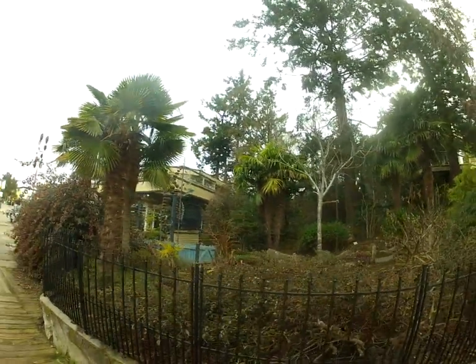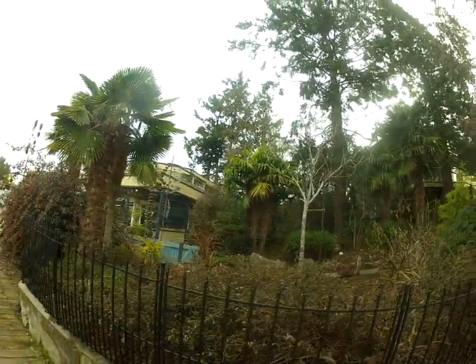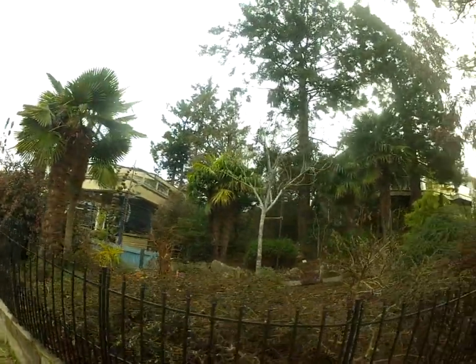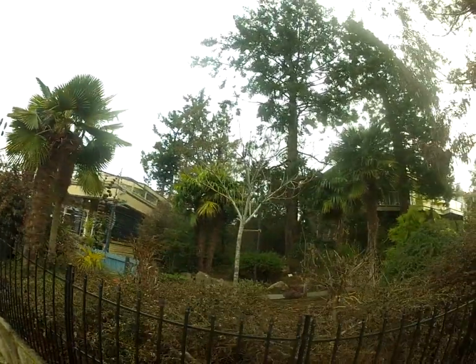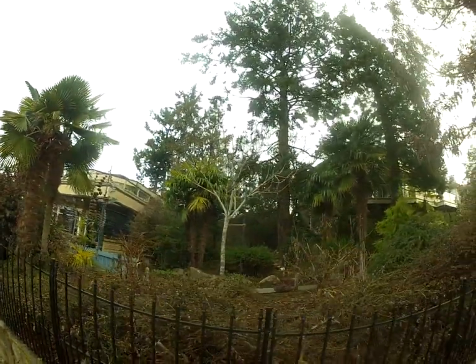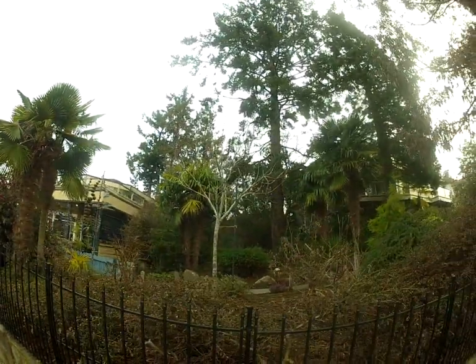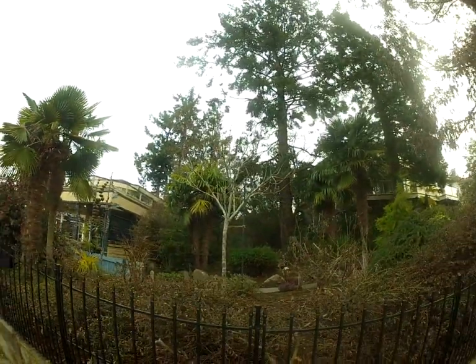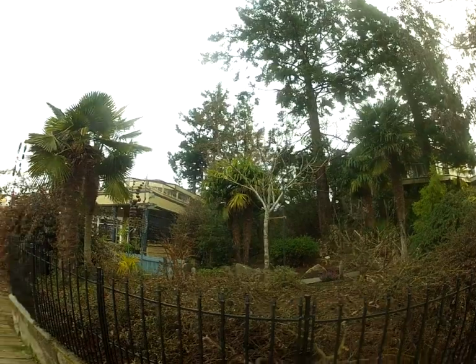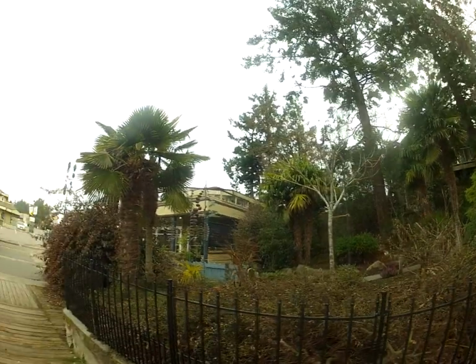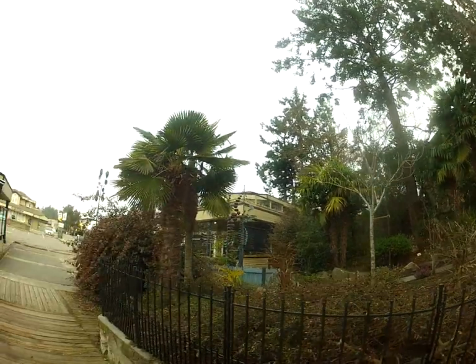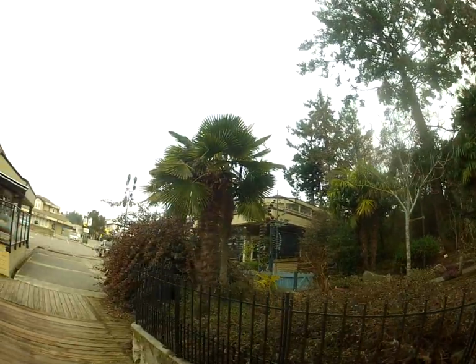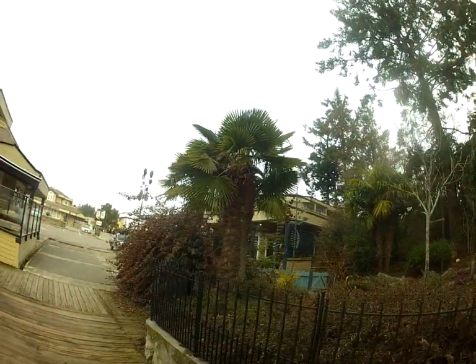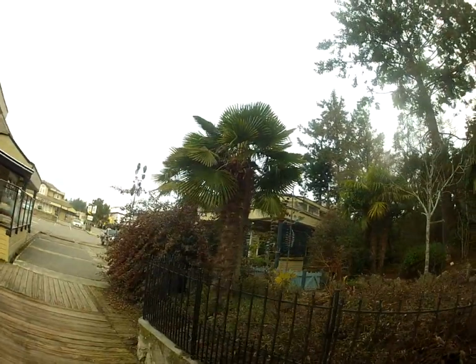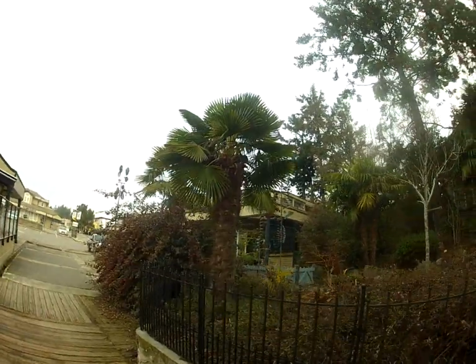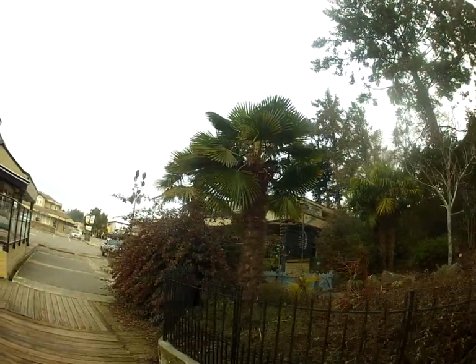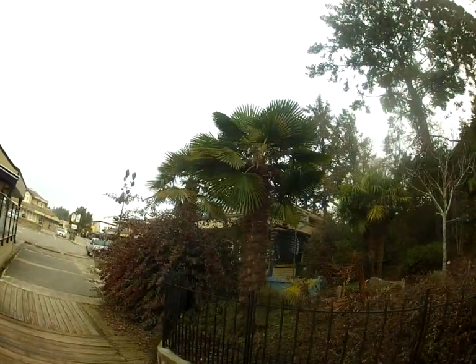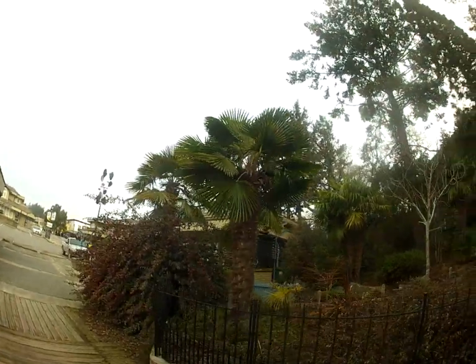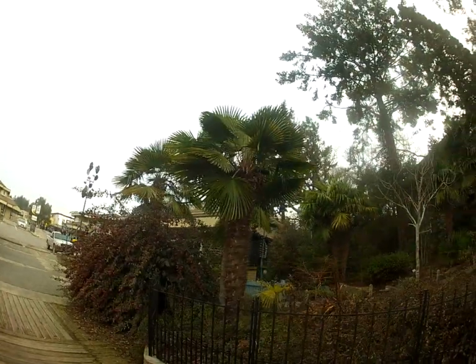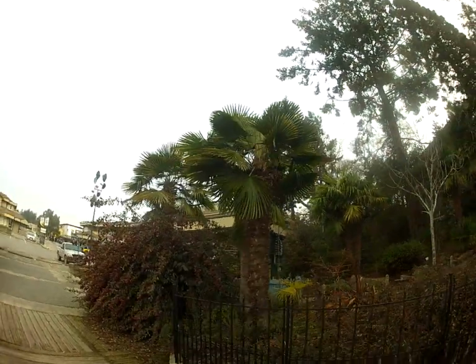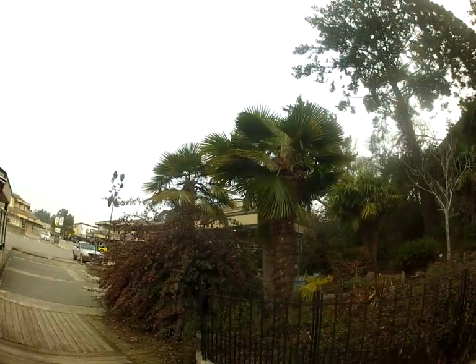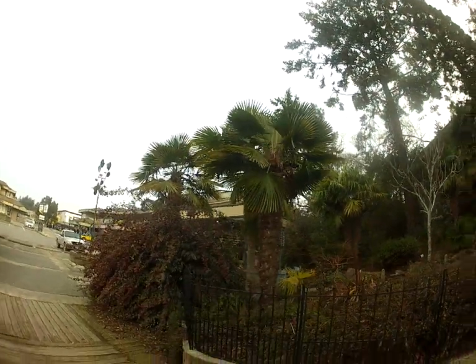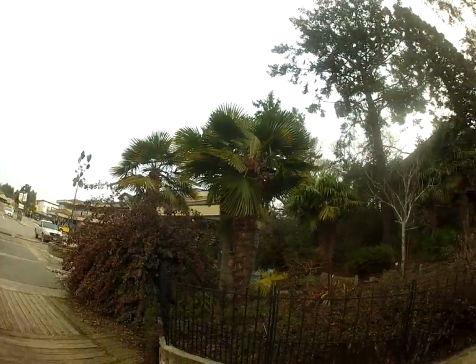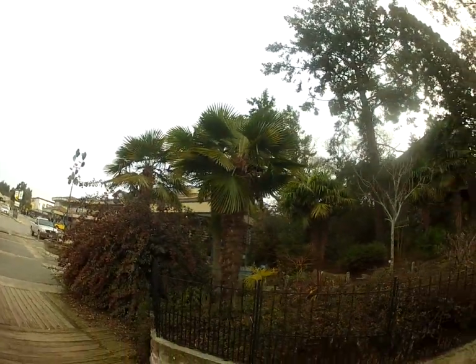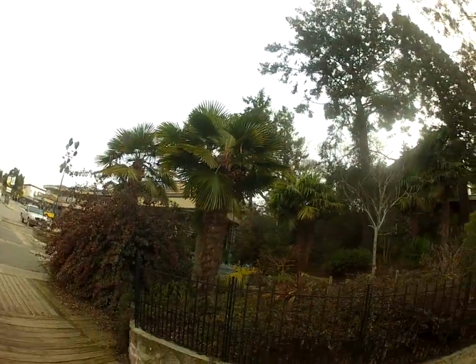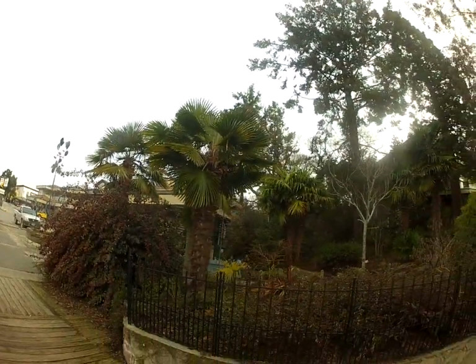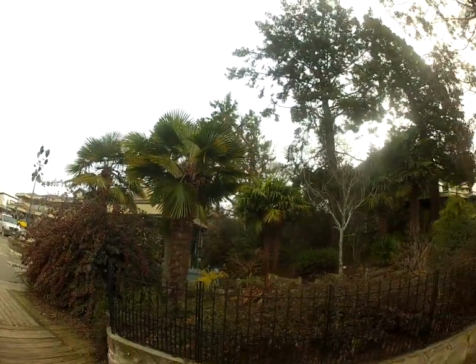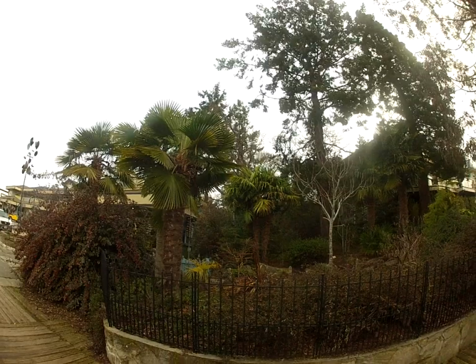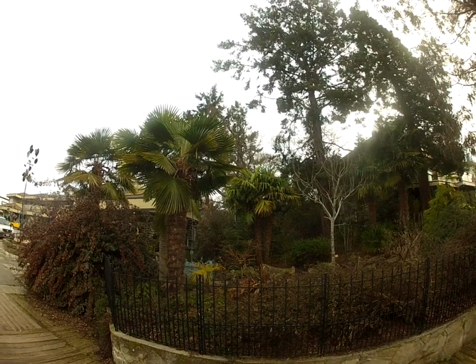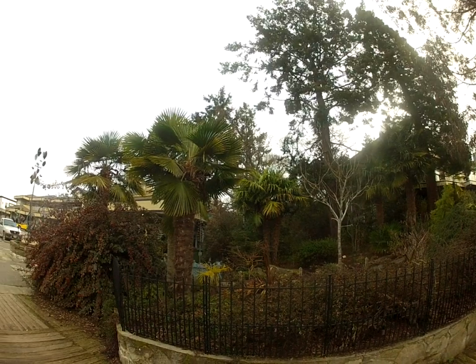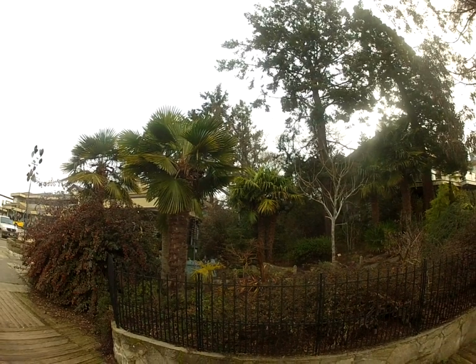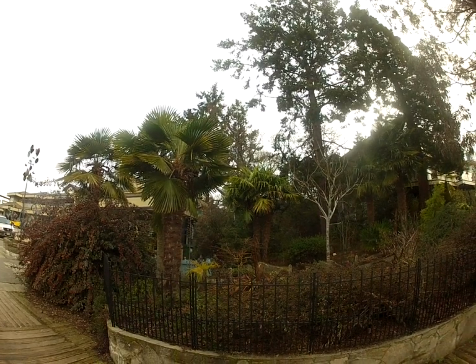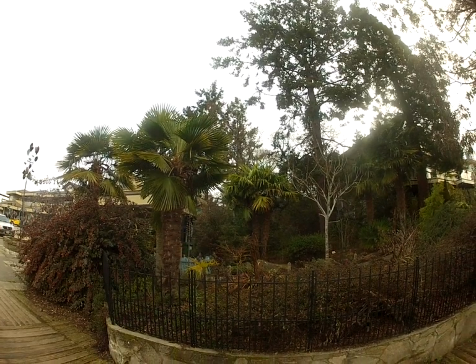But anyway, we're gonna go look at some camera ops palms, so stay tuned for more videos here from the Gulf Islands in the North Pacific. Thanks for watching, cheers.